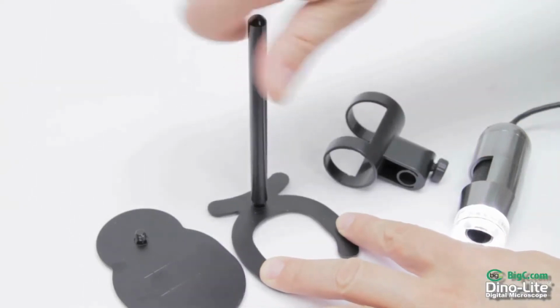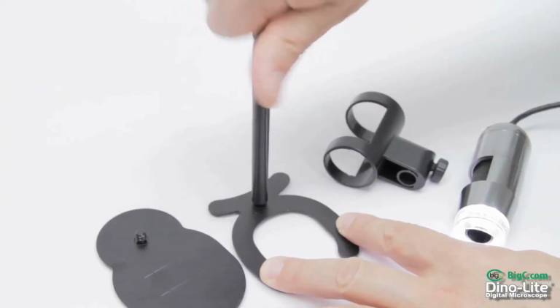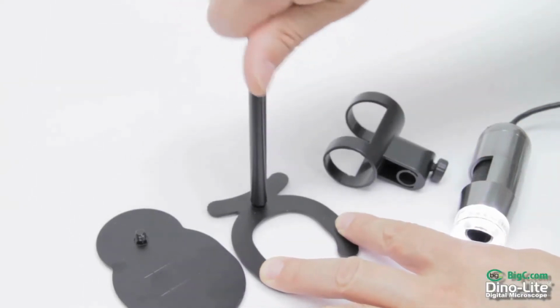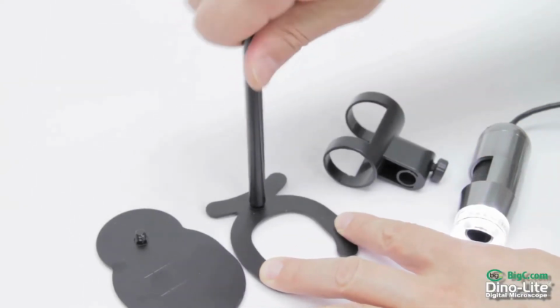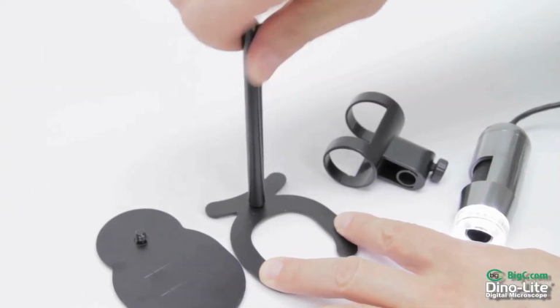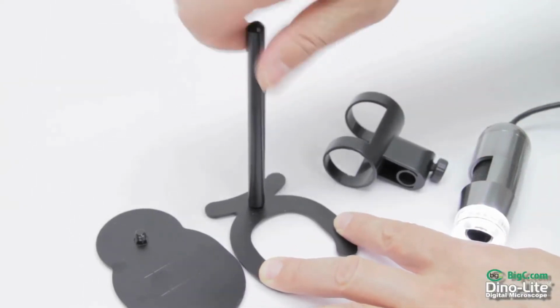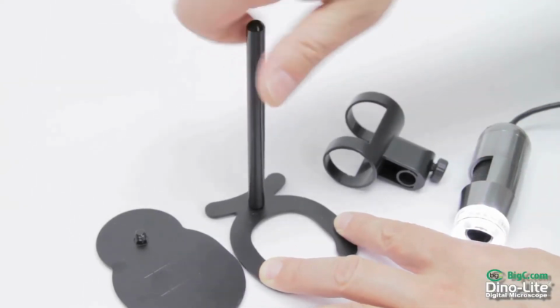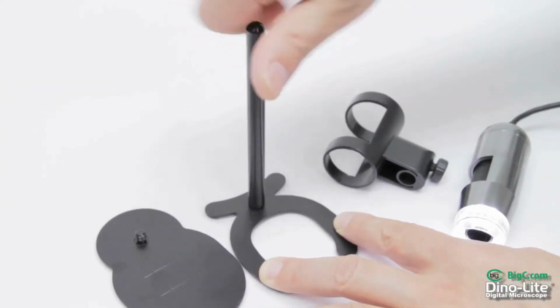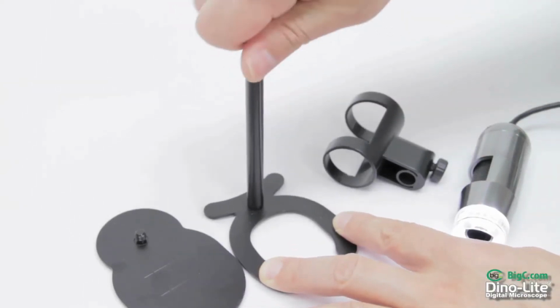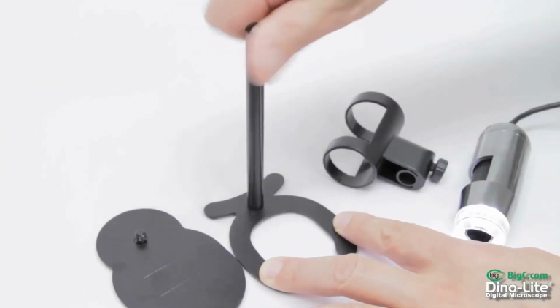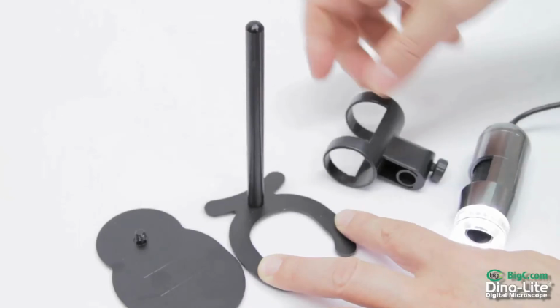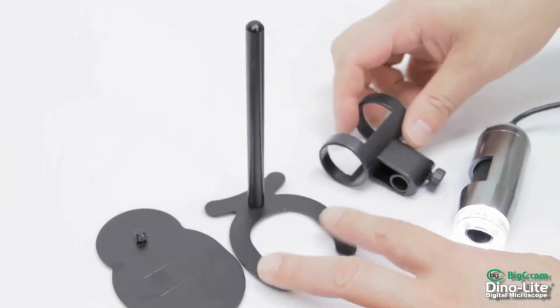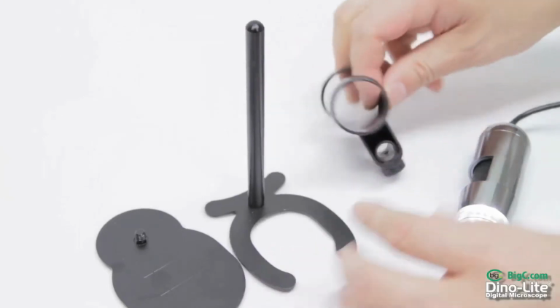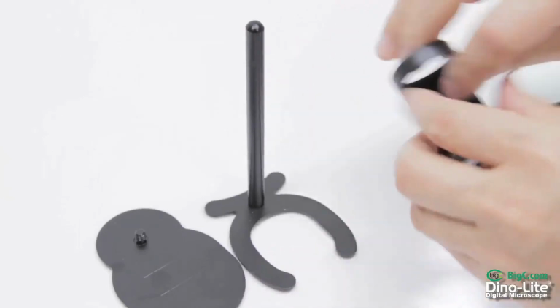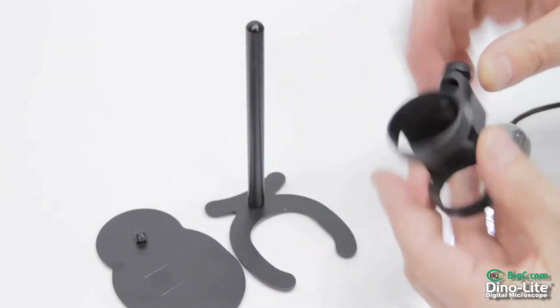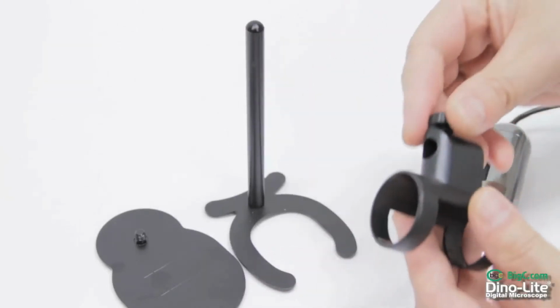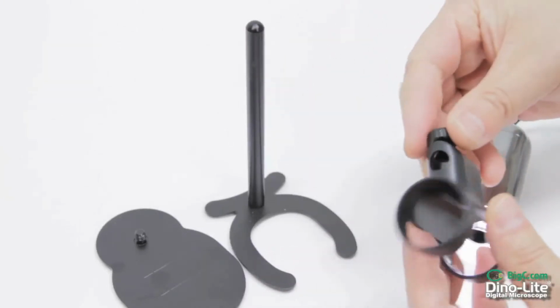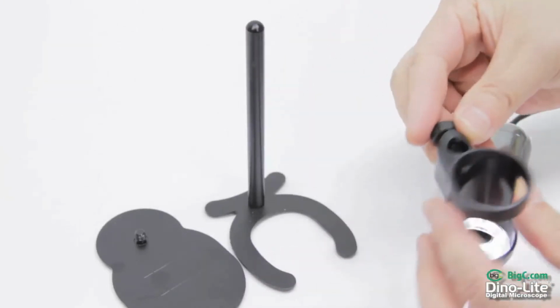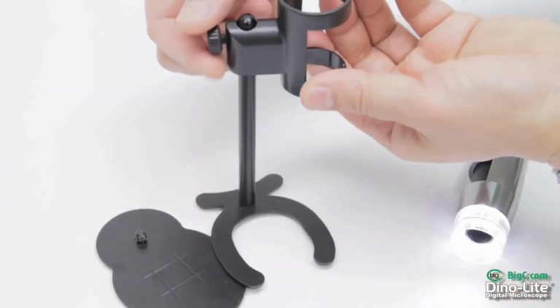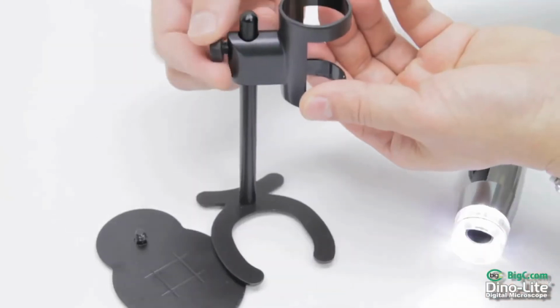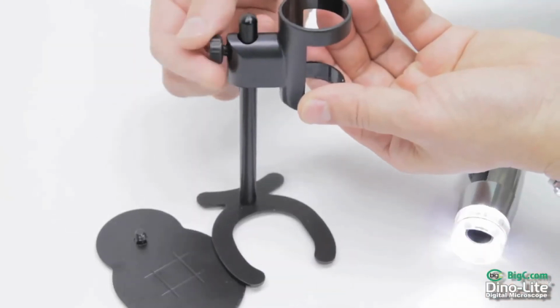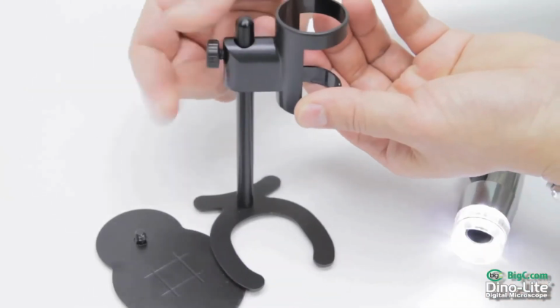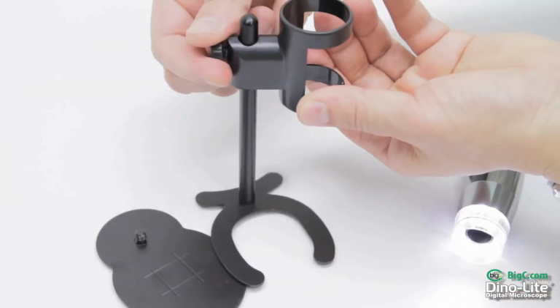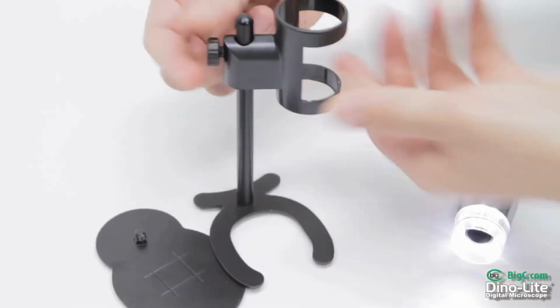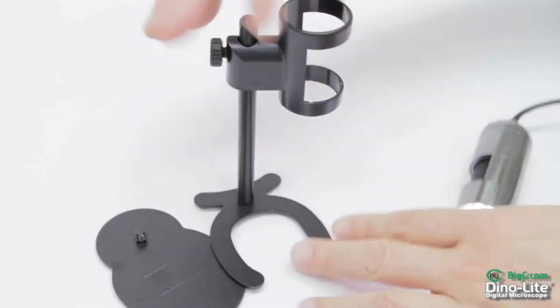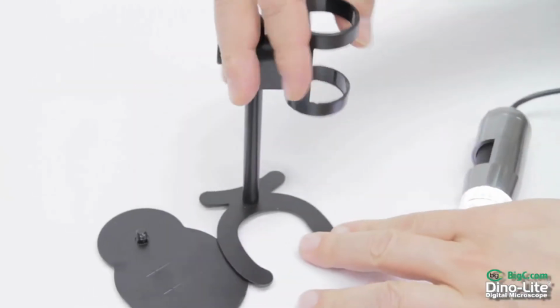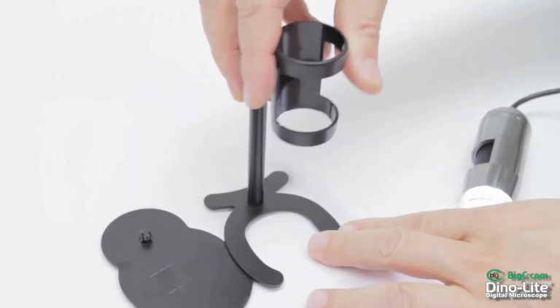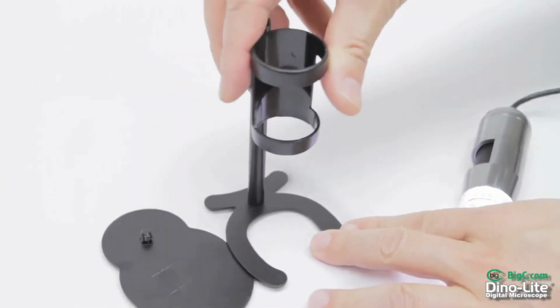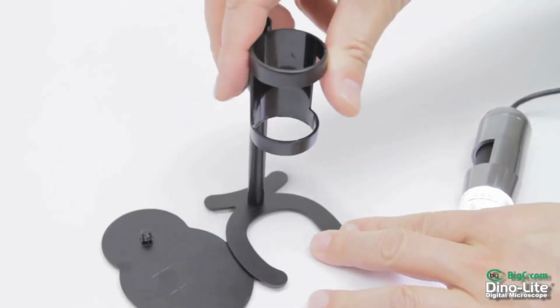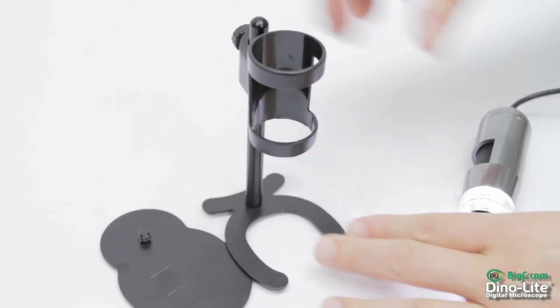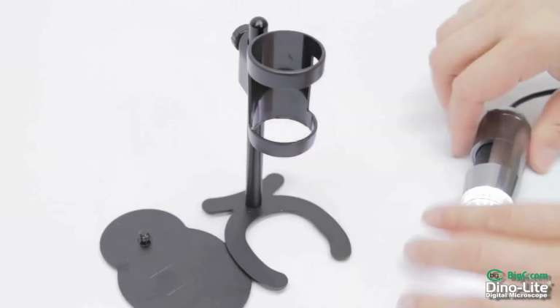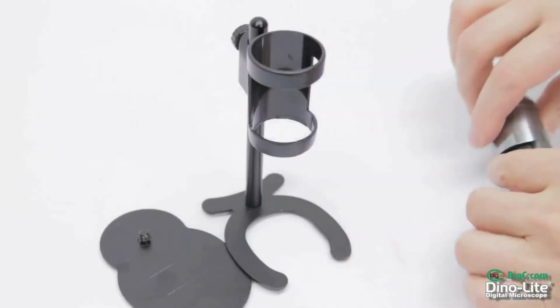Choose a base that best fits your needs, then screw the mounting pole into the base. Finally, slide the holster onto the pole and tighten your set screw.